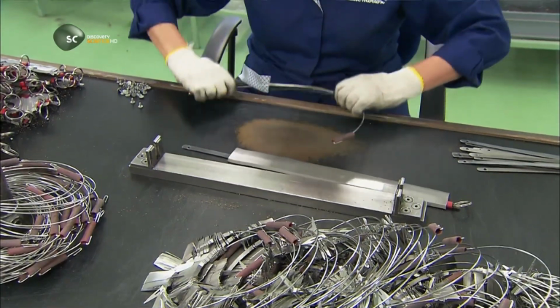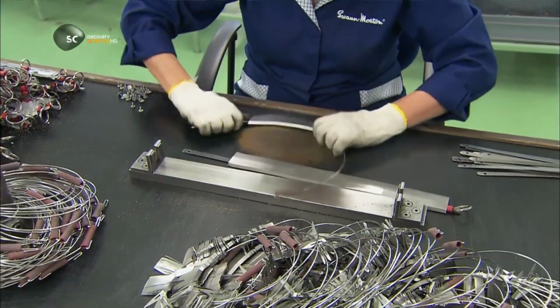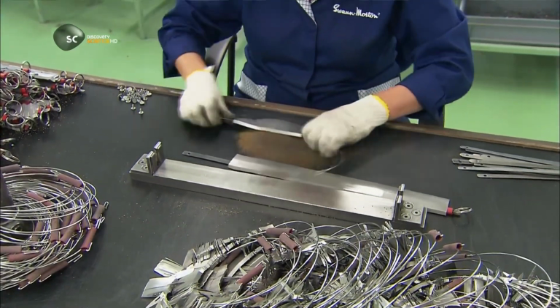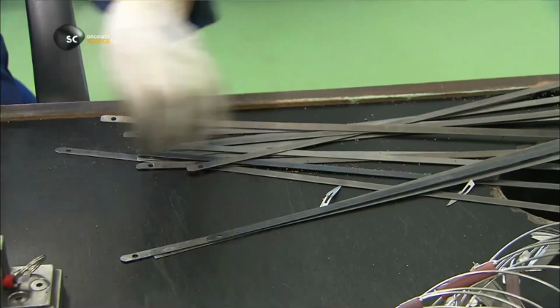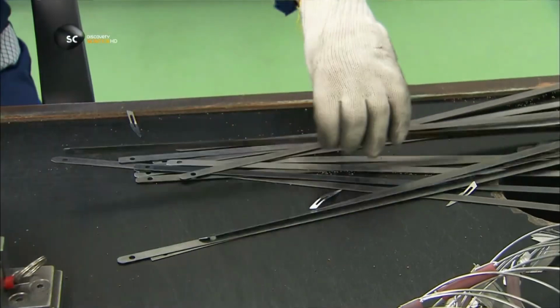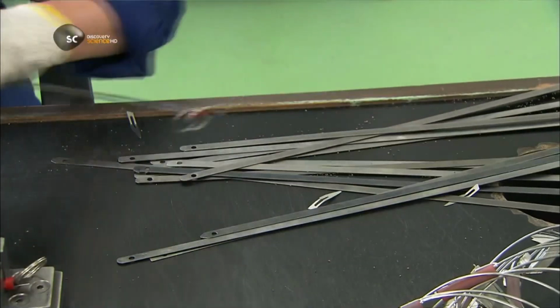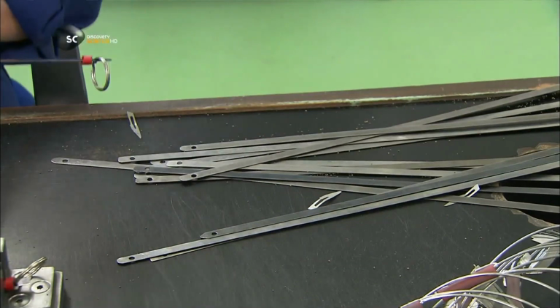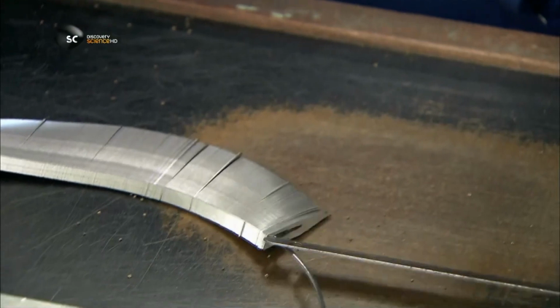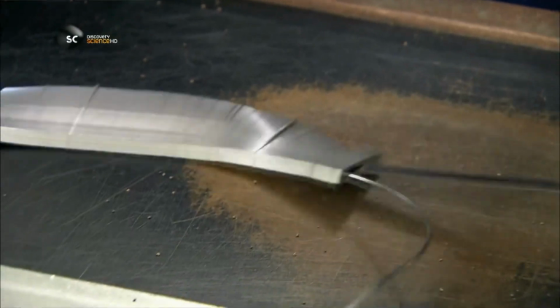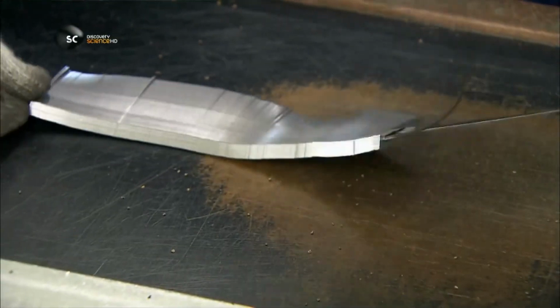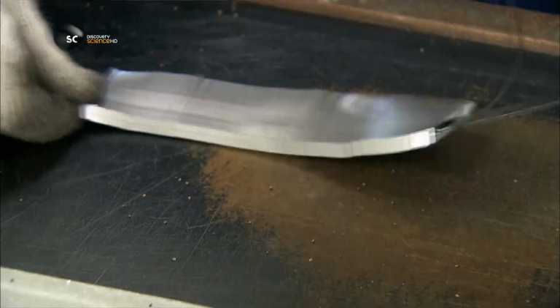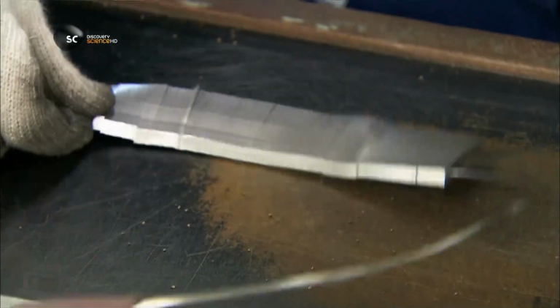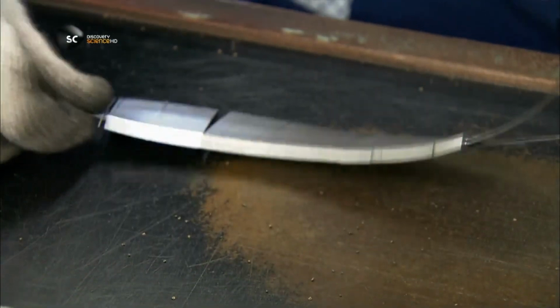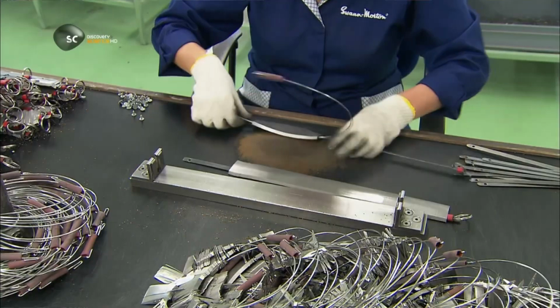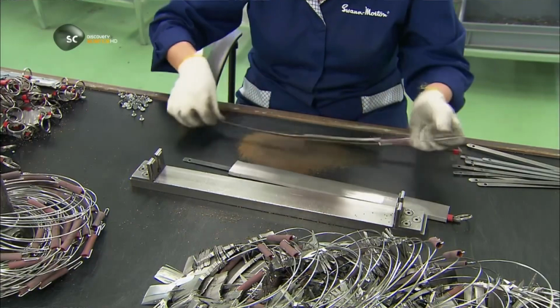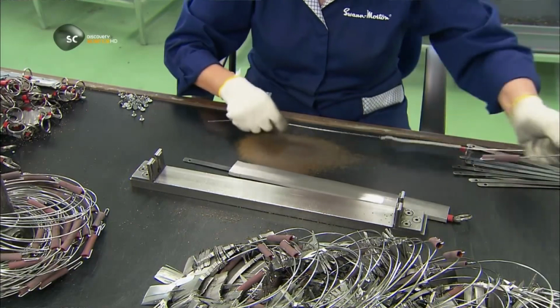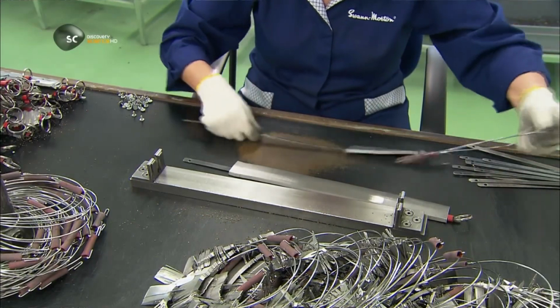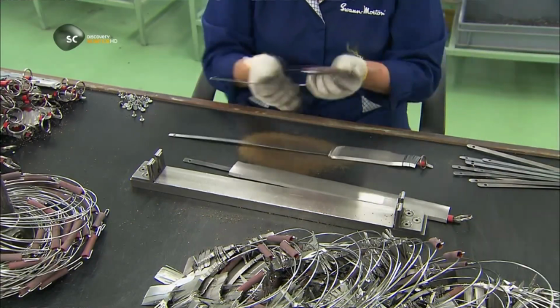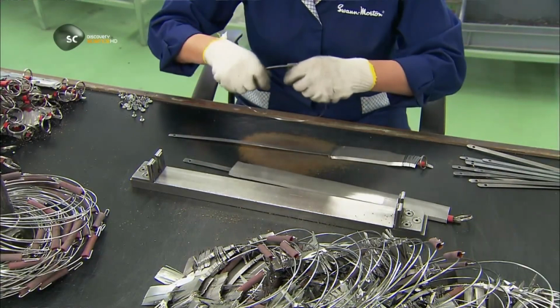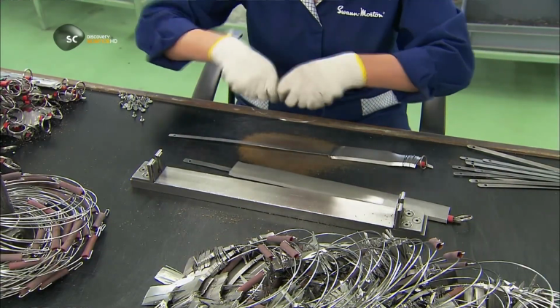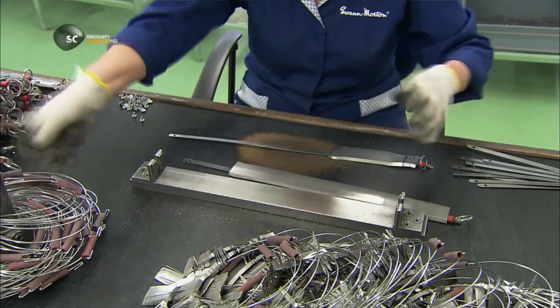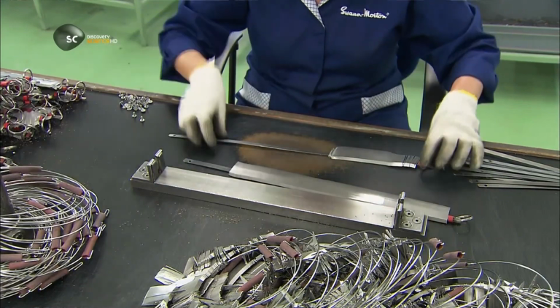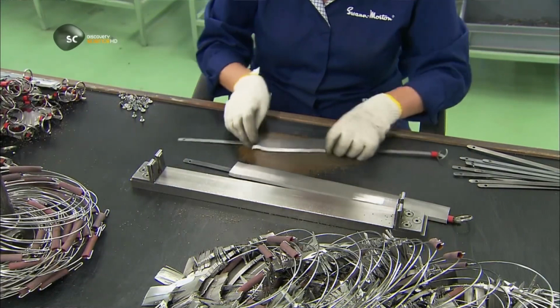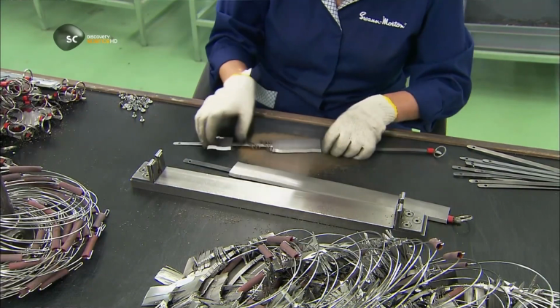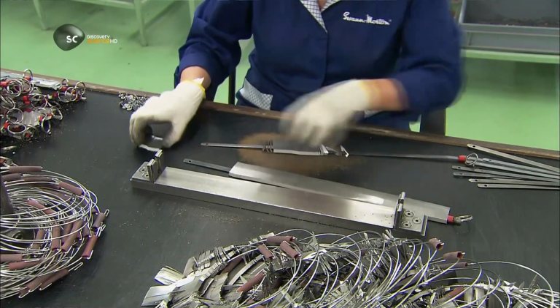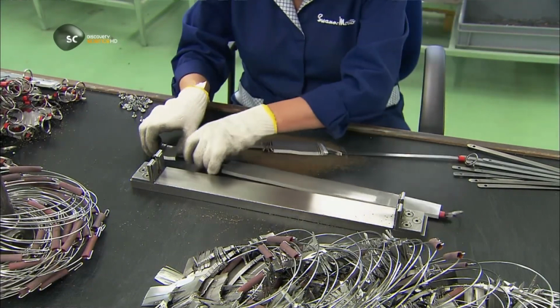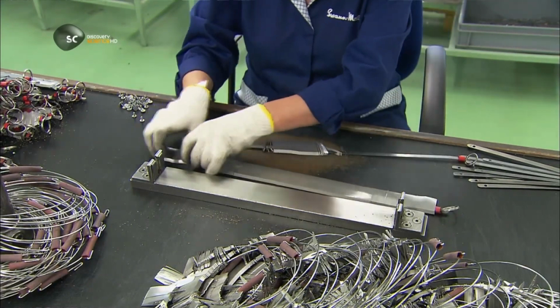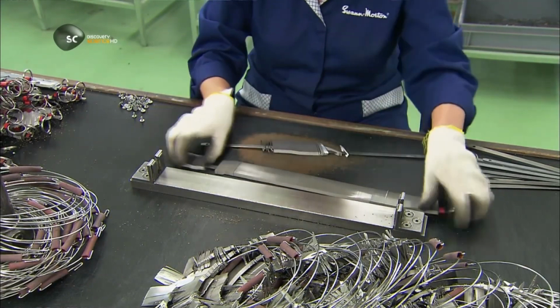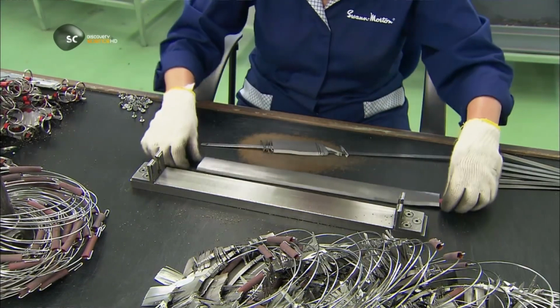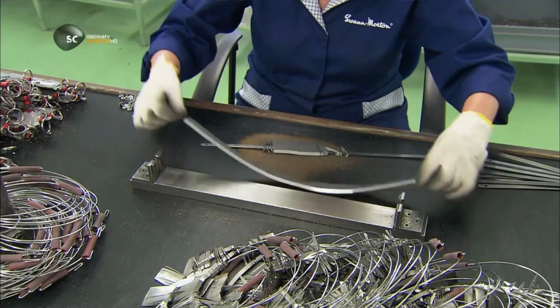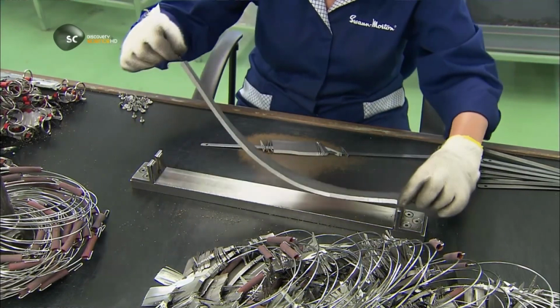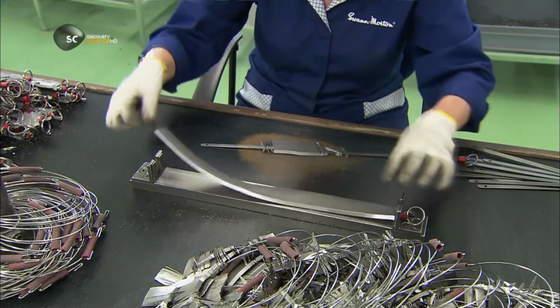After polishing, workers visually inspect every blank, discarding any defective ones. They transfer the blanks from the ring to a metal rod, using a gauge to measure out the right number.